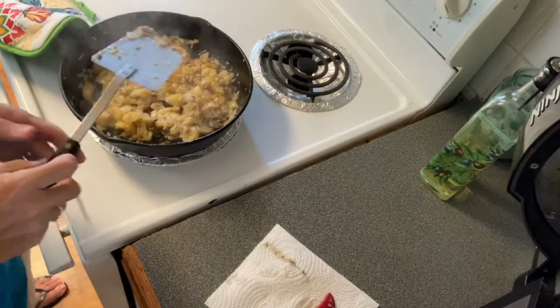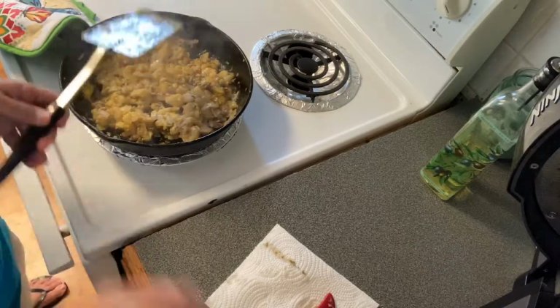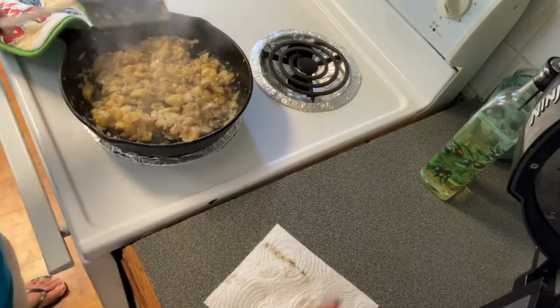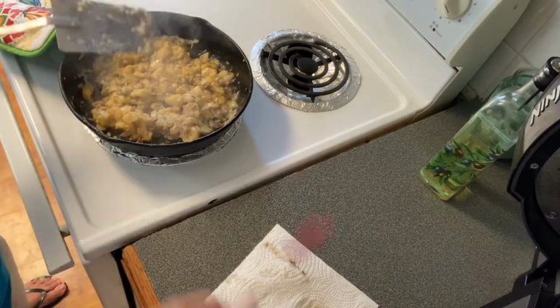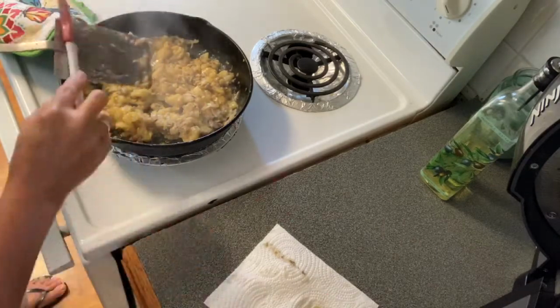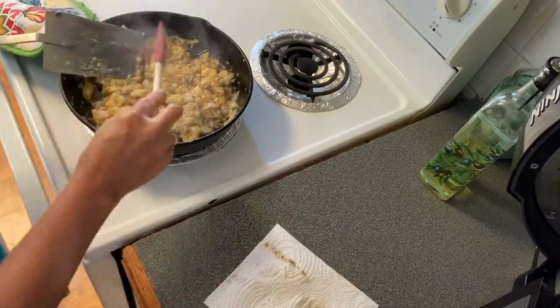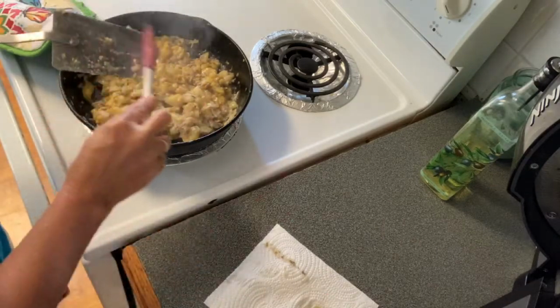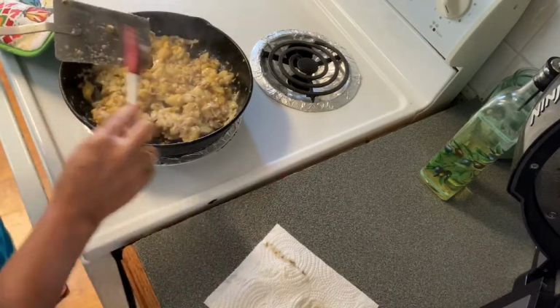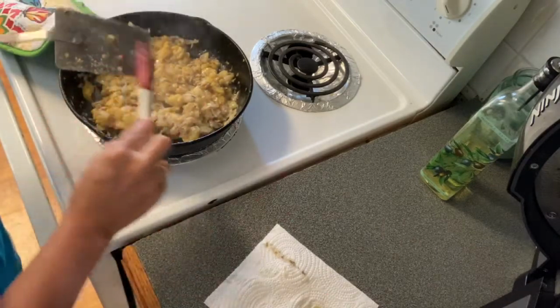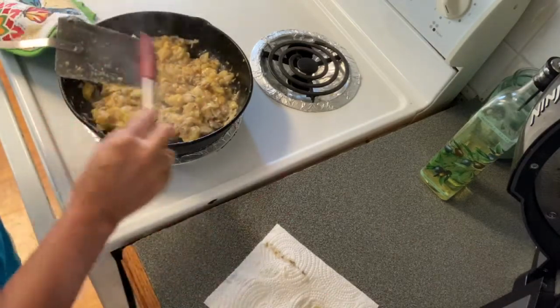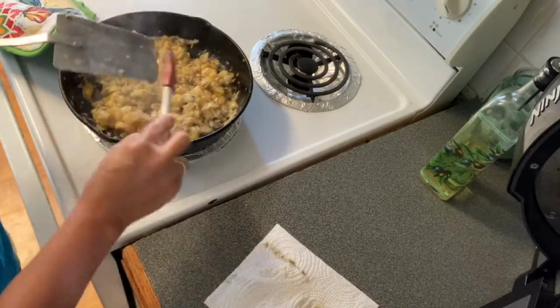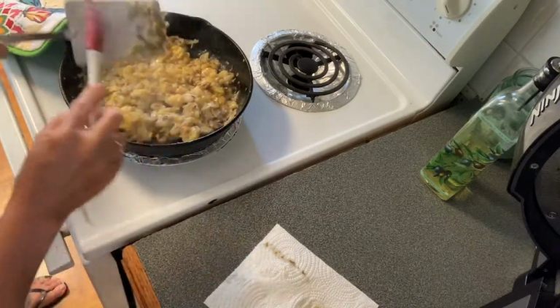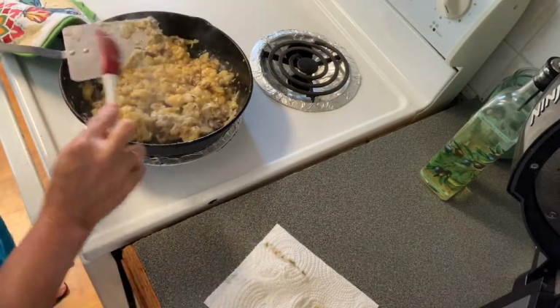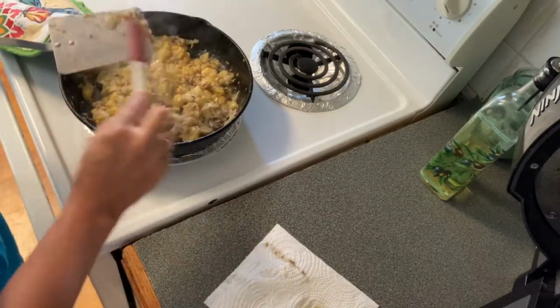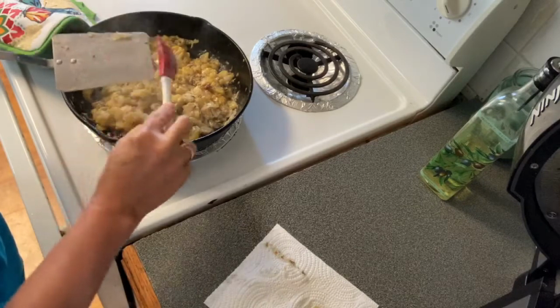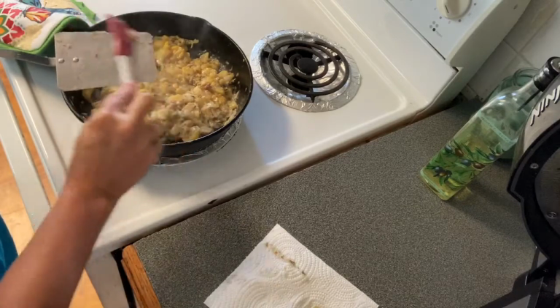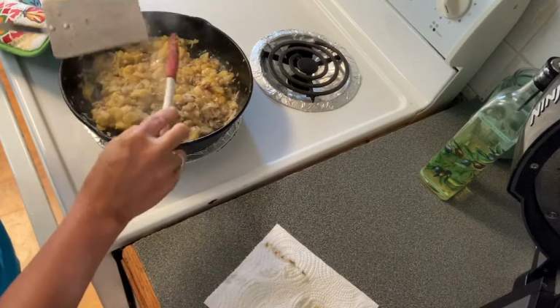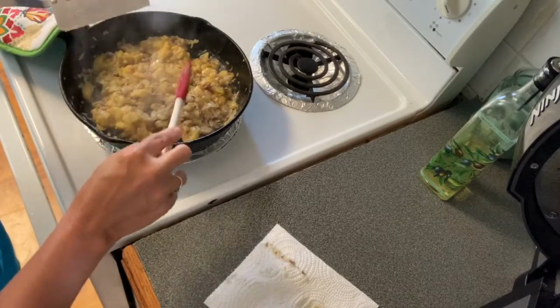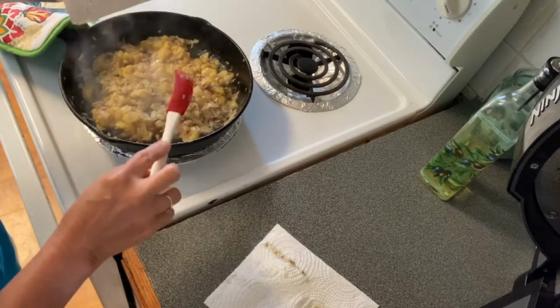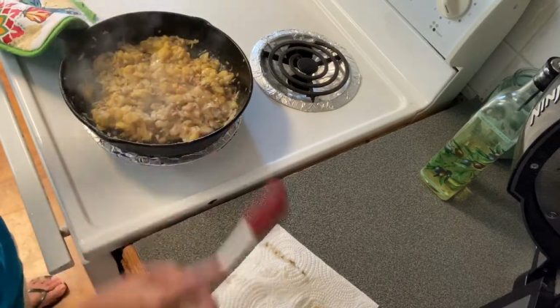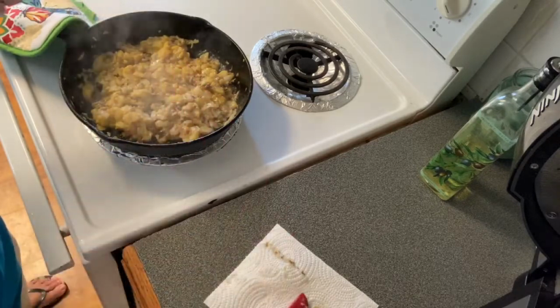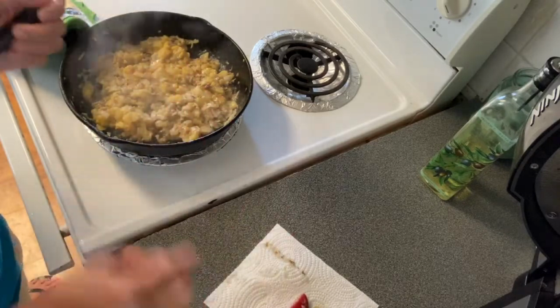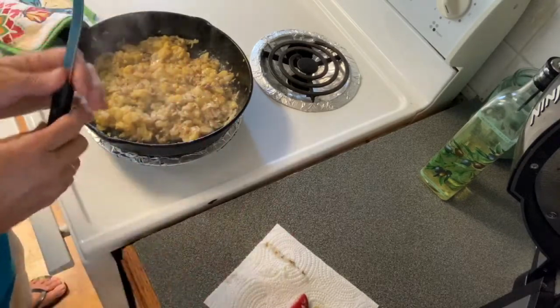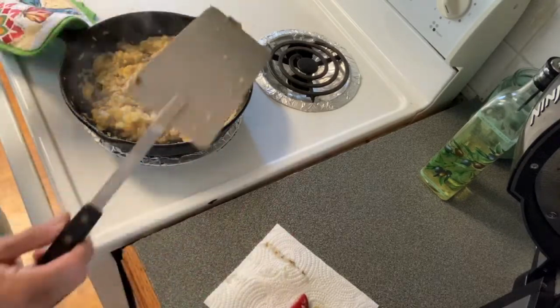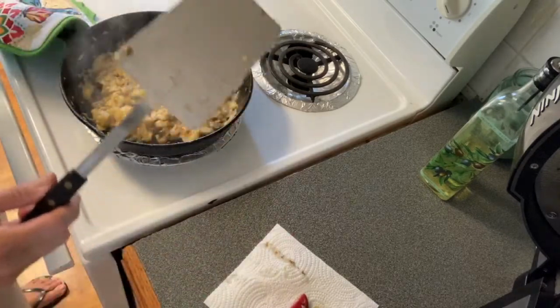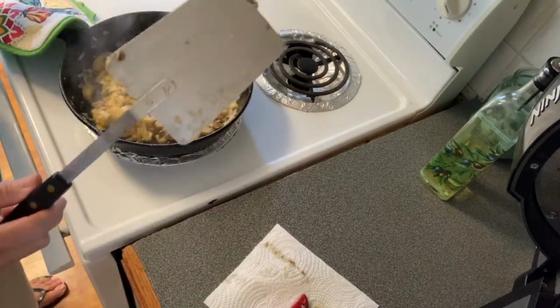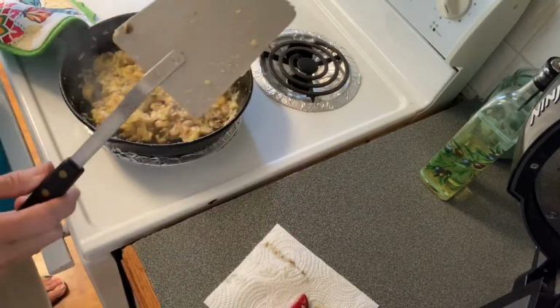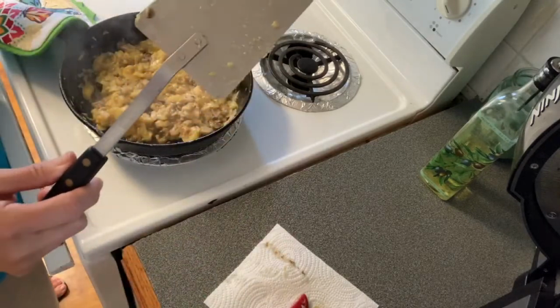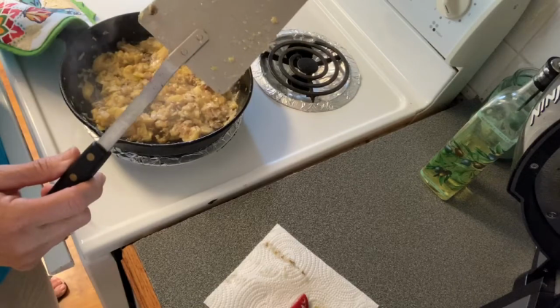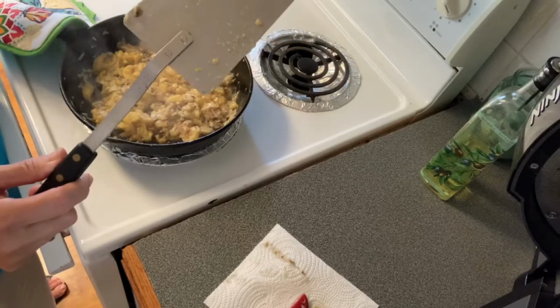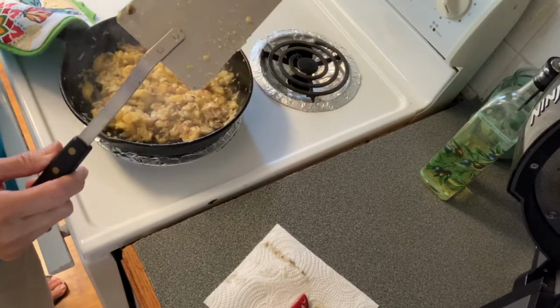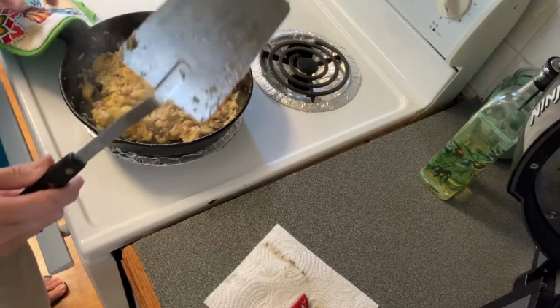We're getting almost there. If you like it browner, you can go browner. If you don't want it as brown, you don't cook it quite as long.